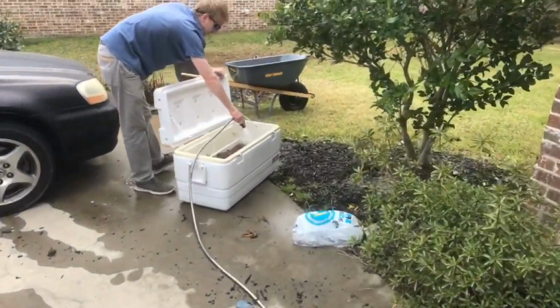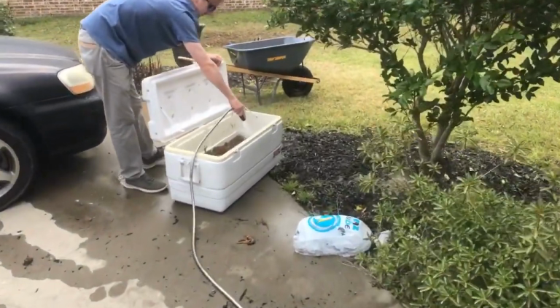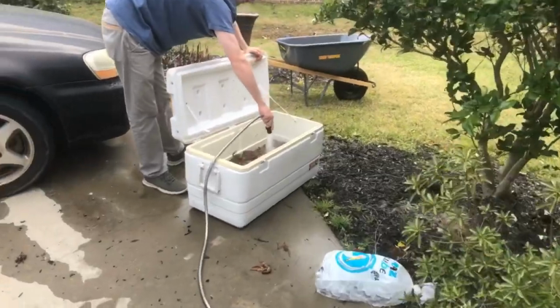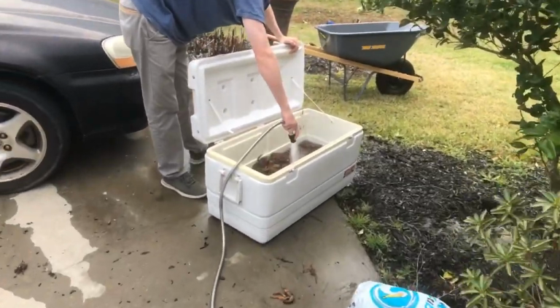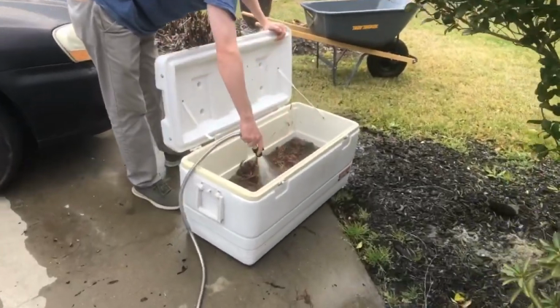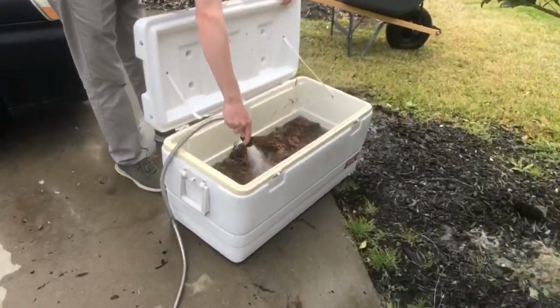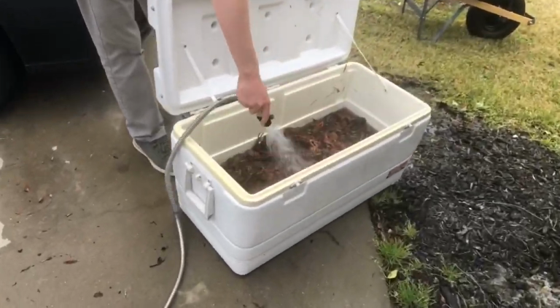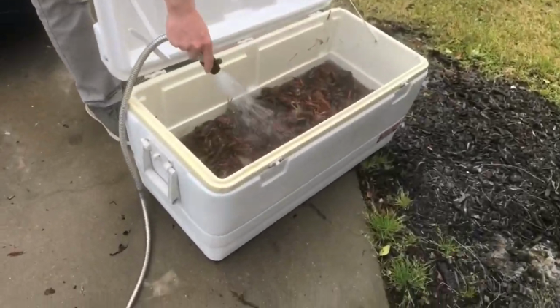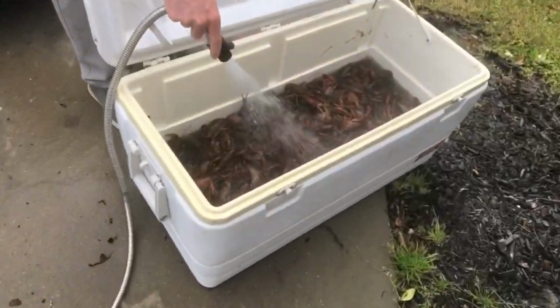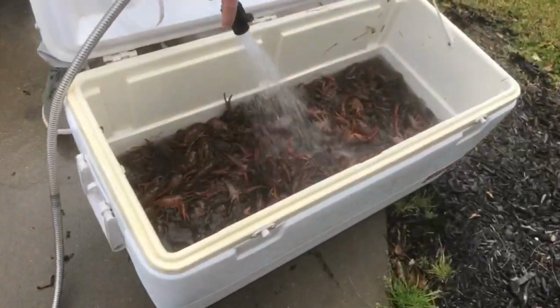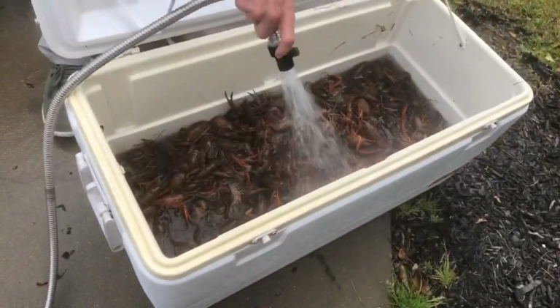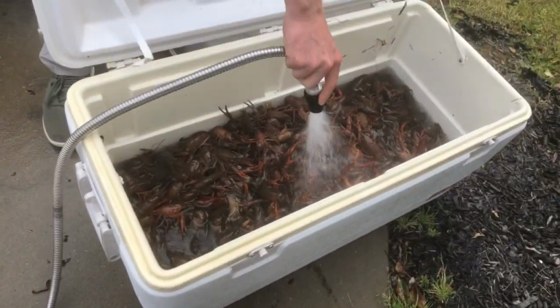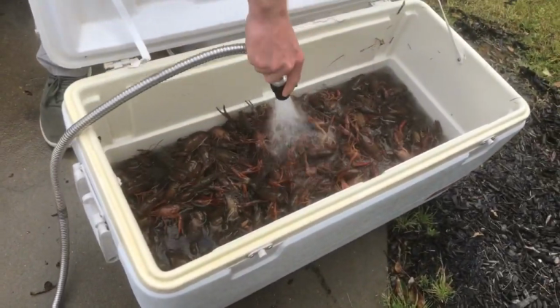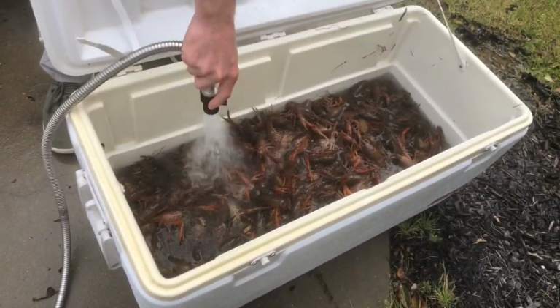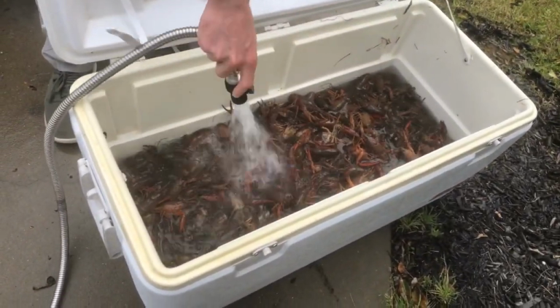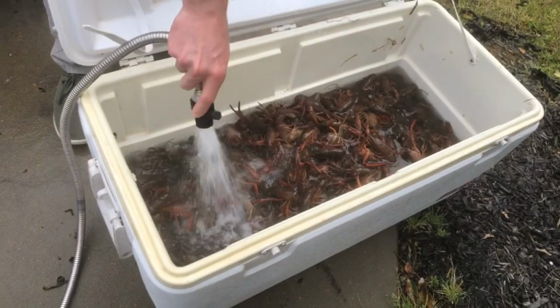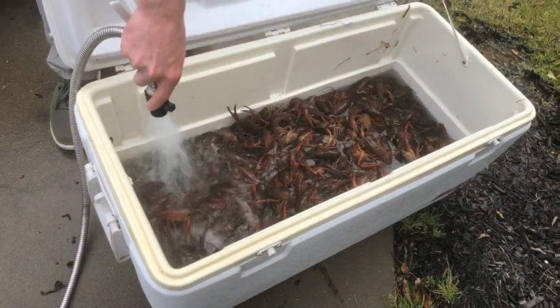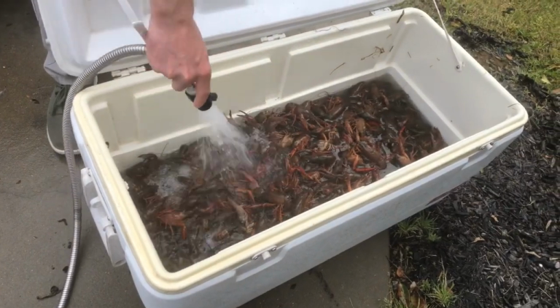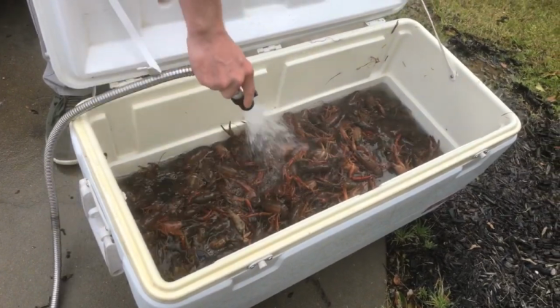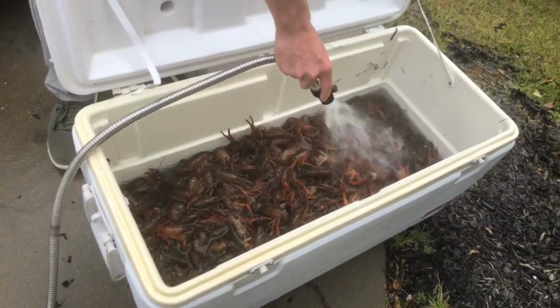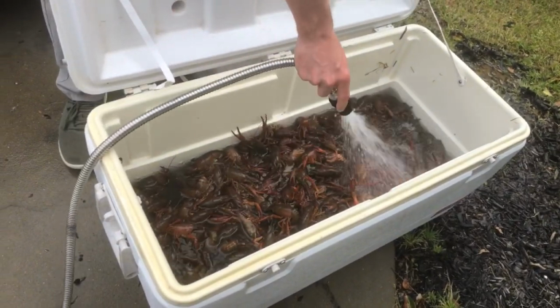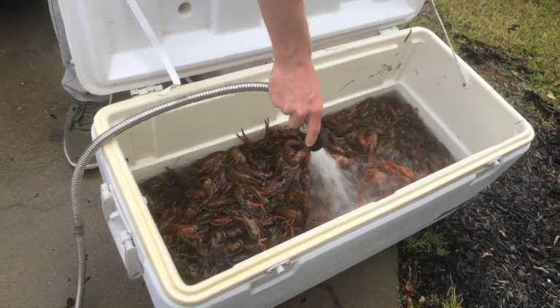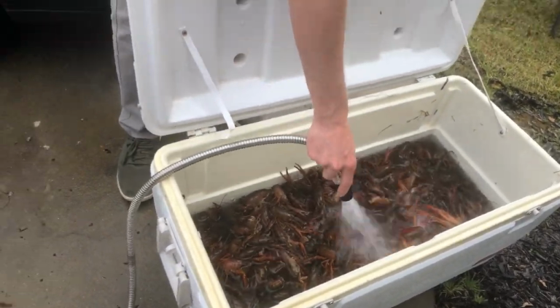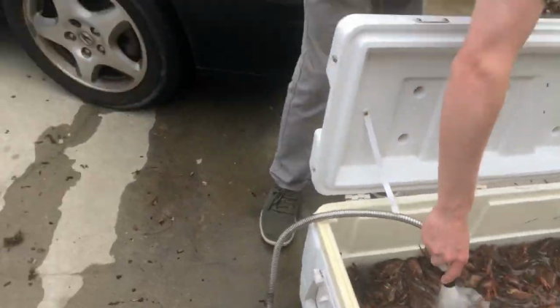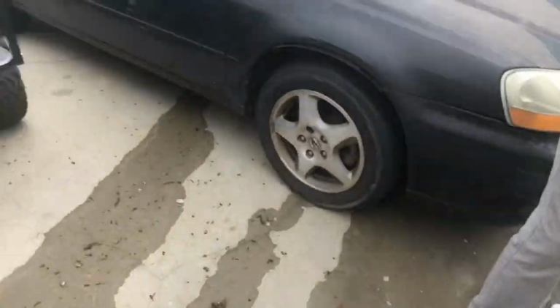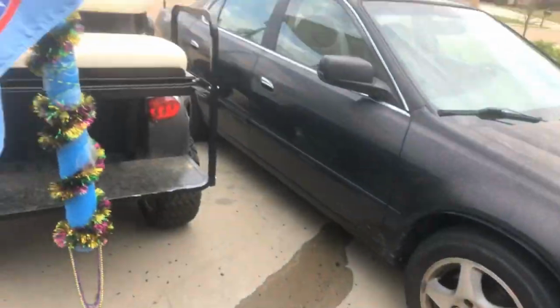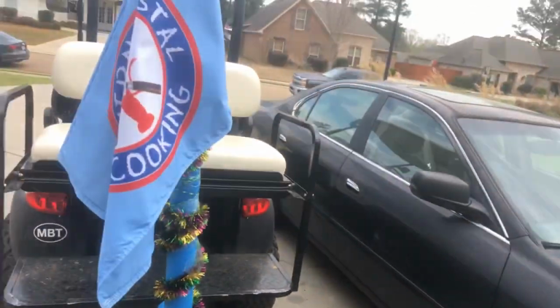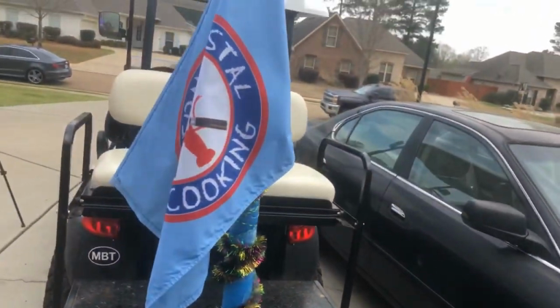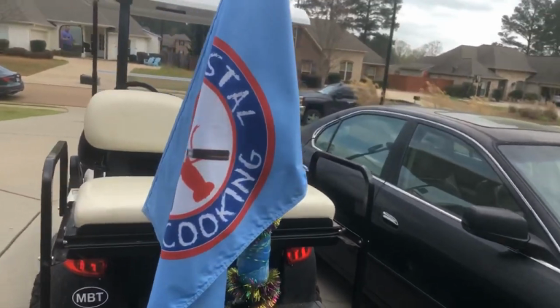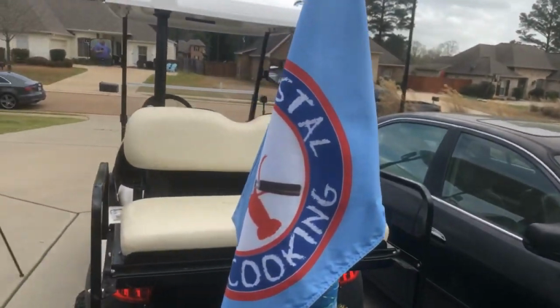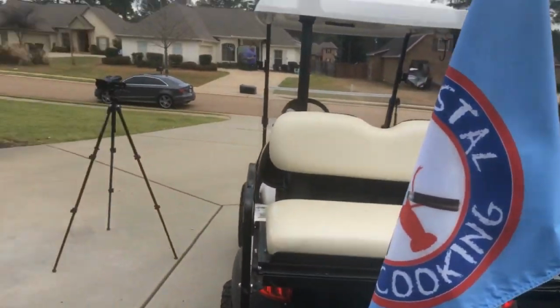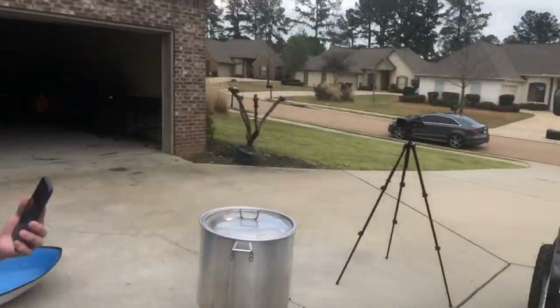Oh, come over here, look at this! Good looking bugs right there. Getting them clean. There you go. We are boiling some crawfish today.